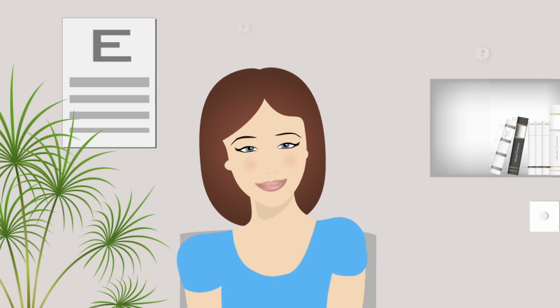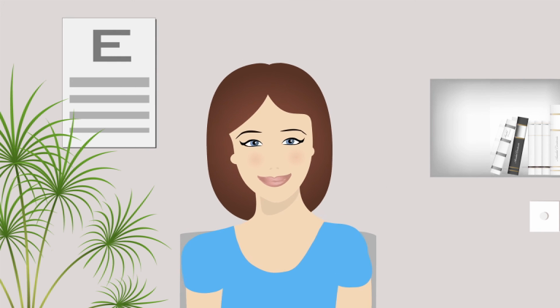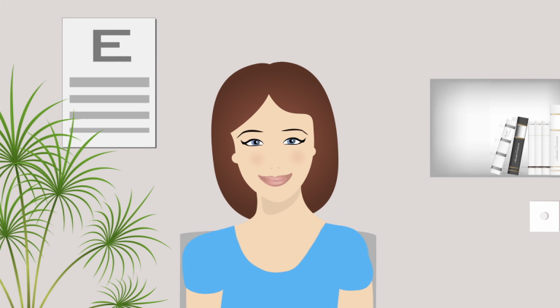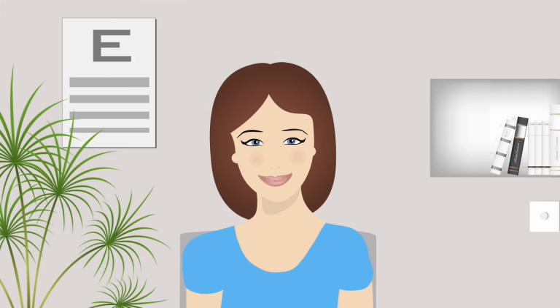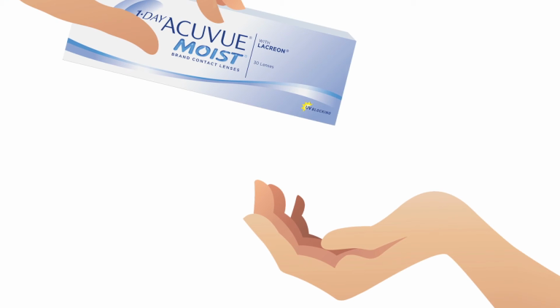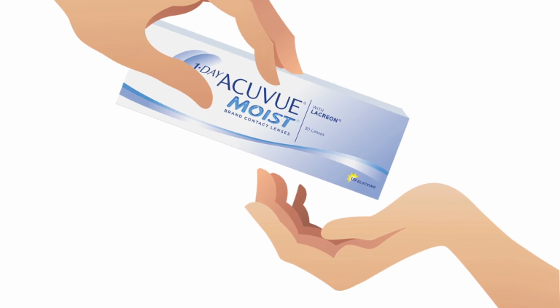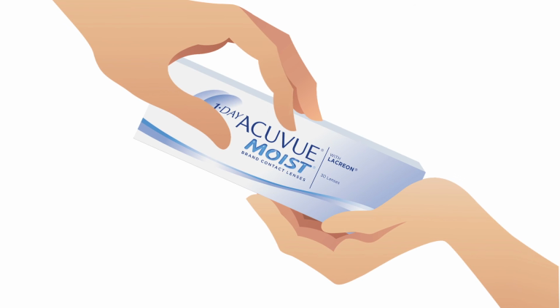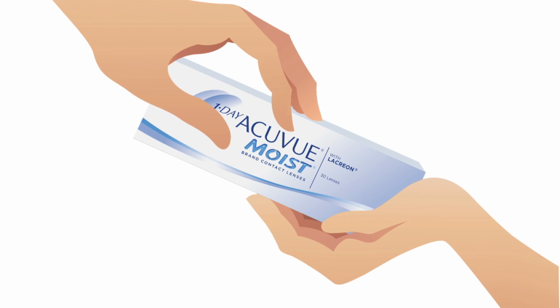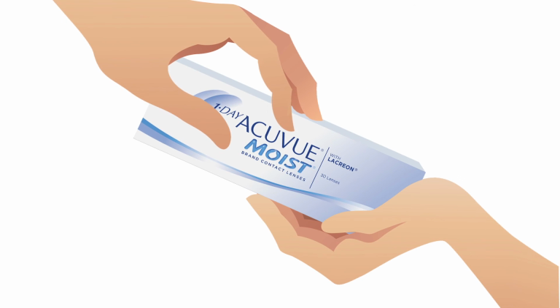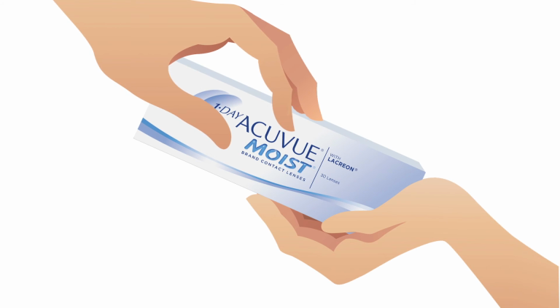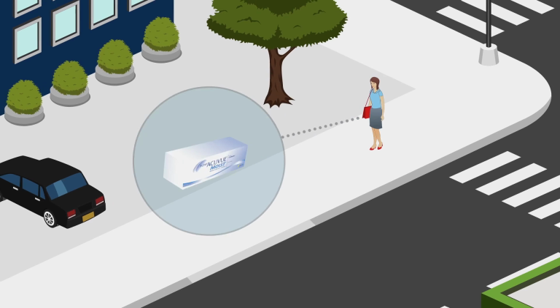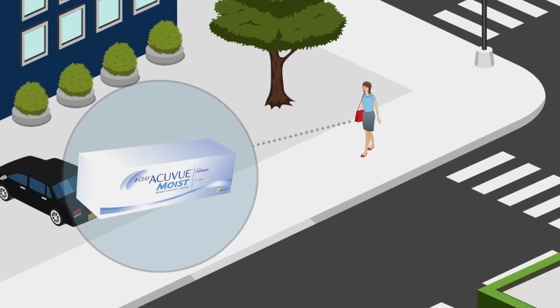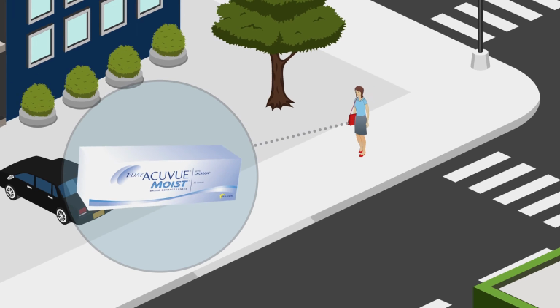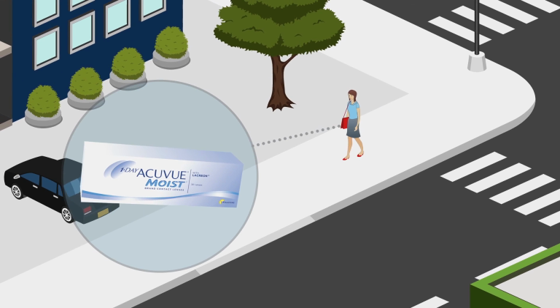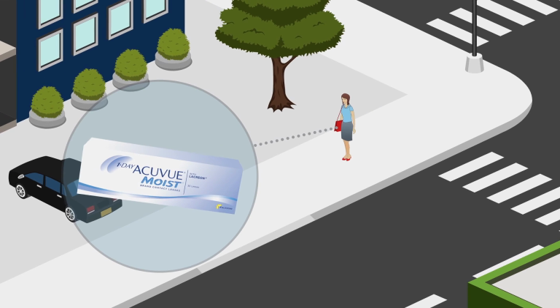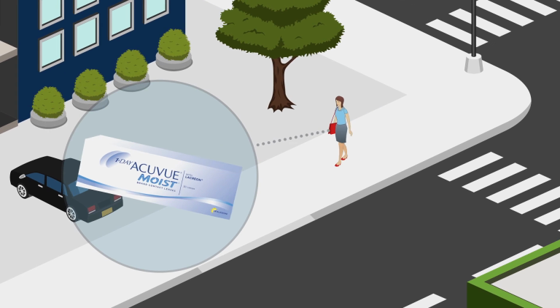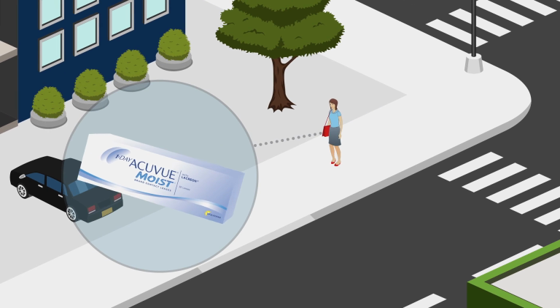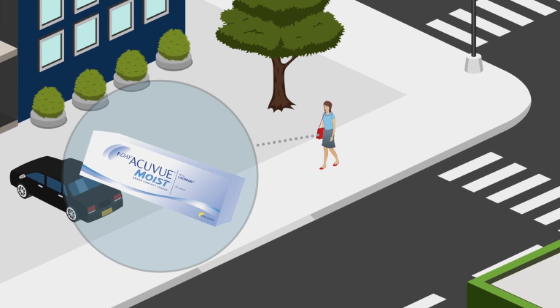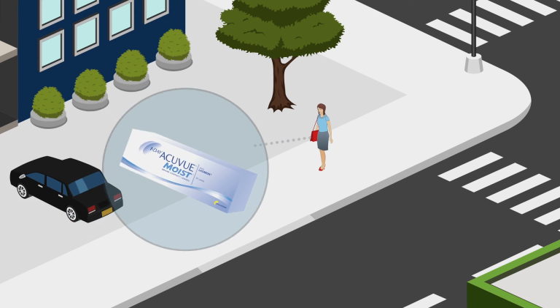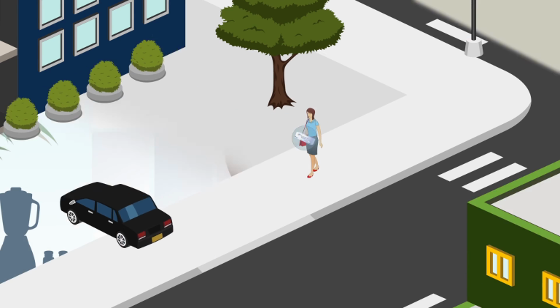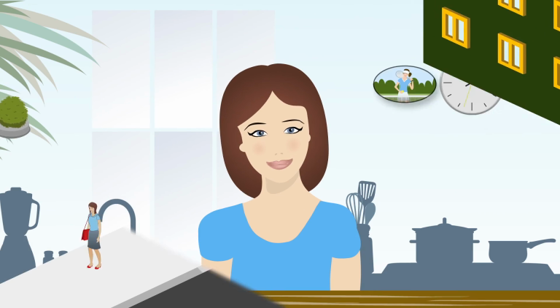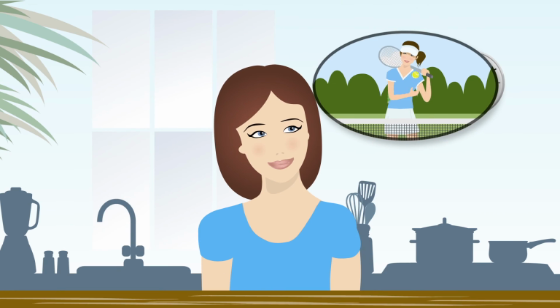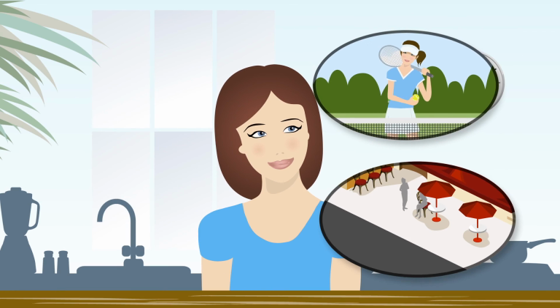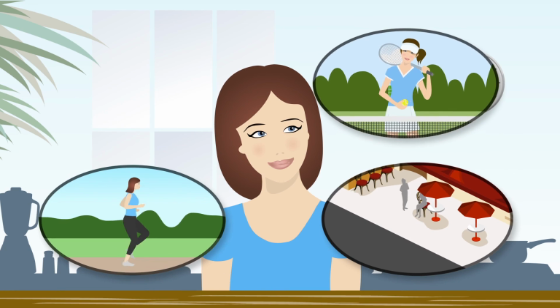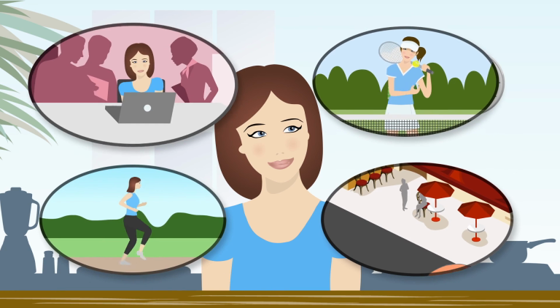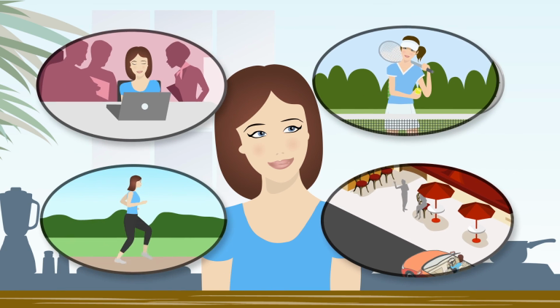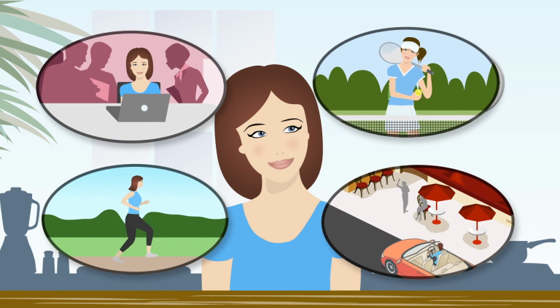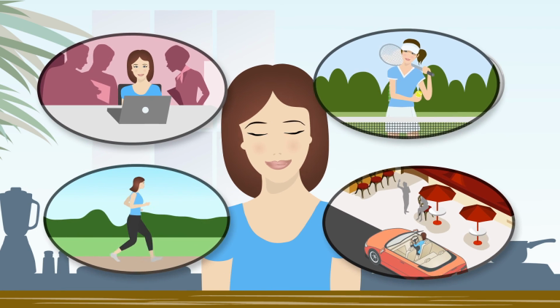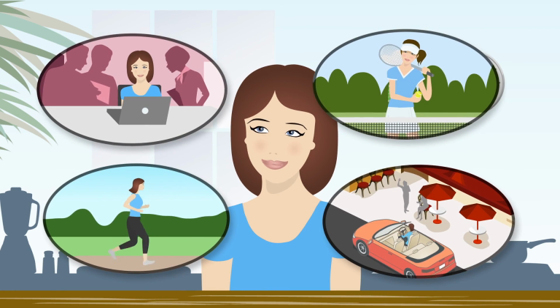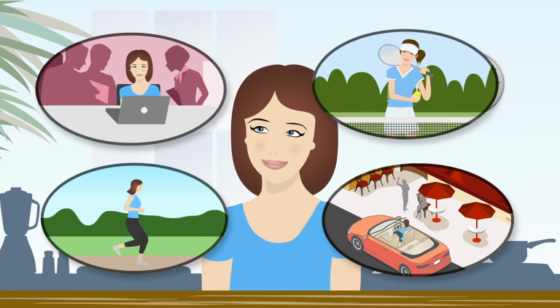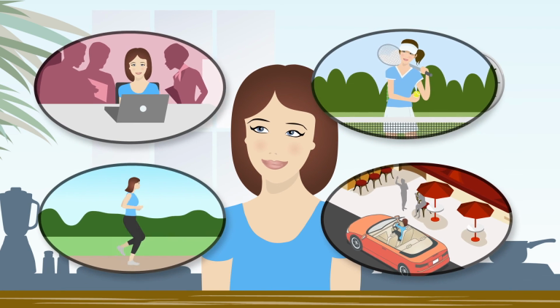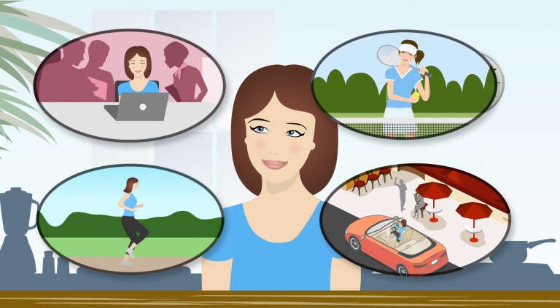Now you're happy with your contact lenses, you've received your prescription, and you can usually take home a supply that day. Leaving you free to enjoy your new life in contact lenses.